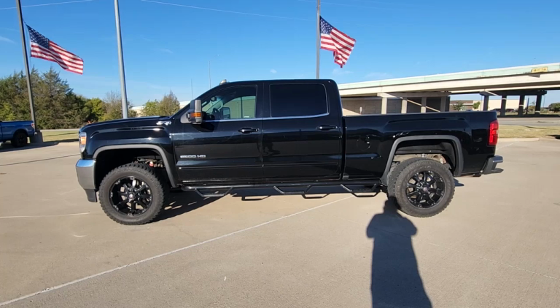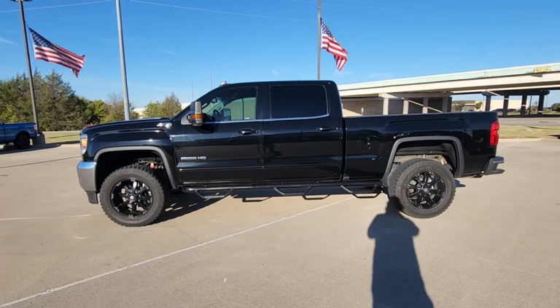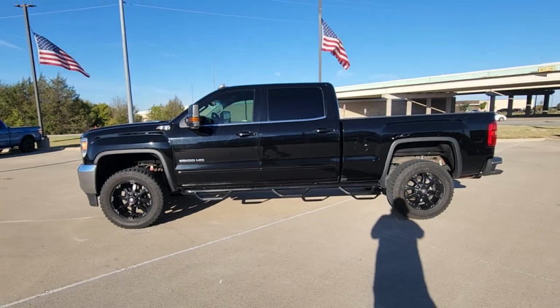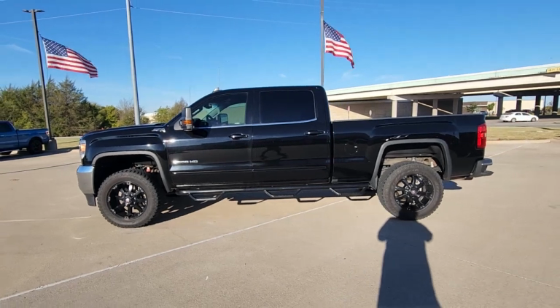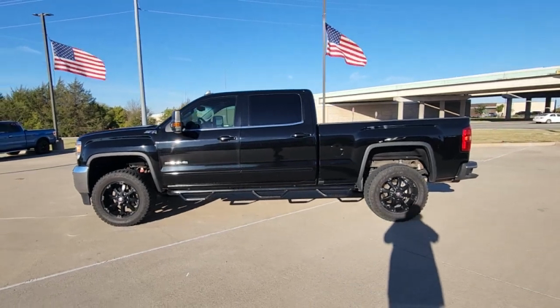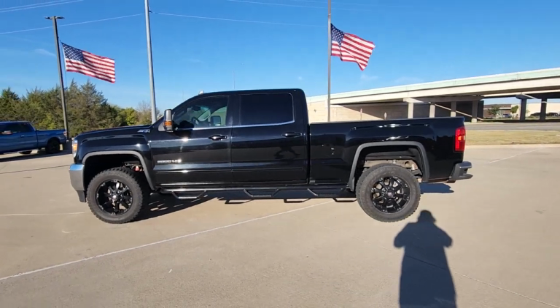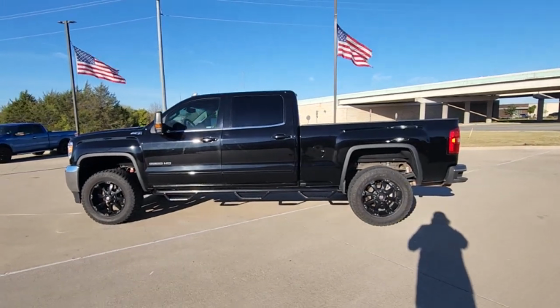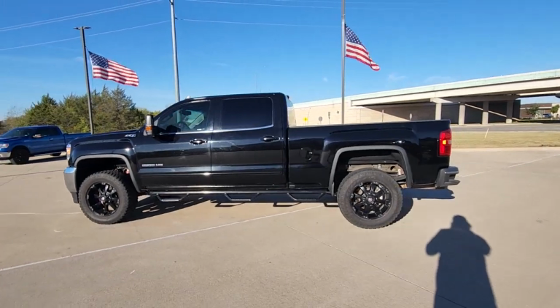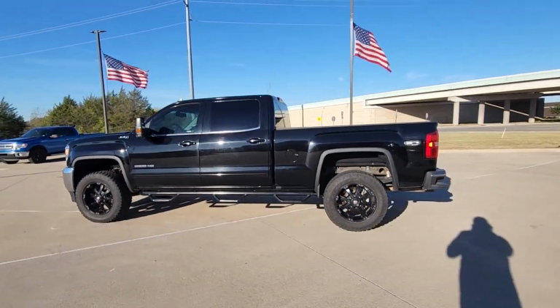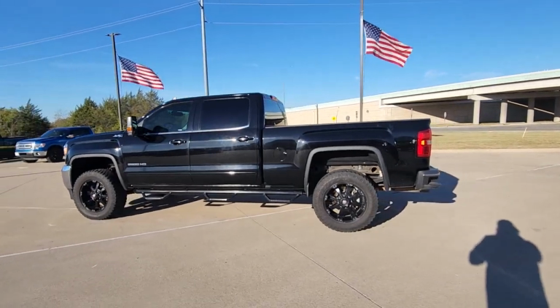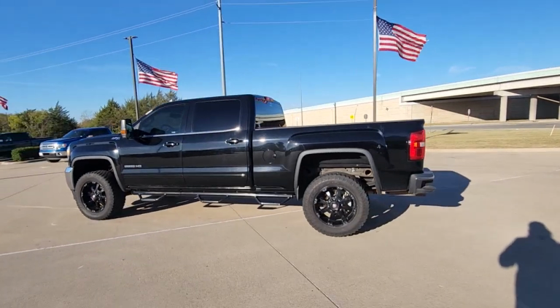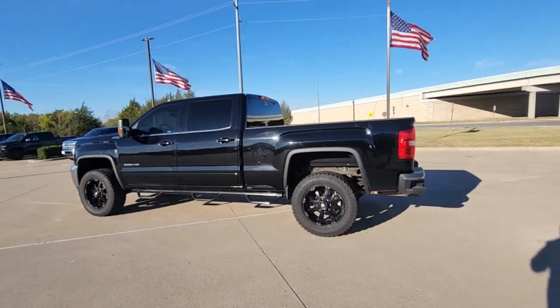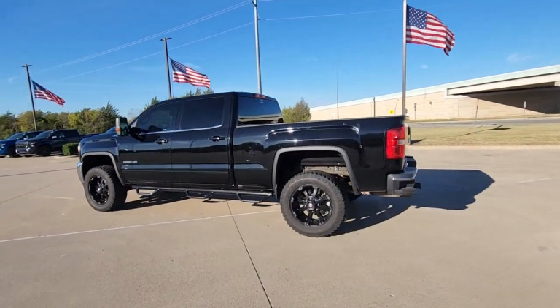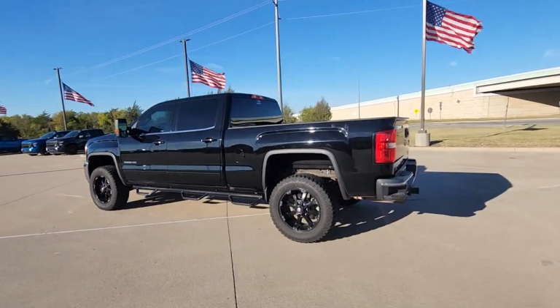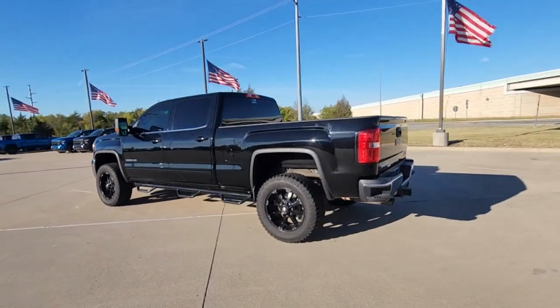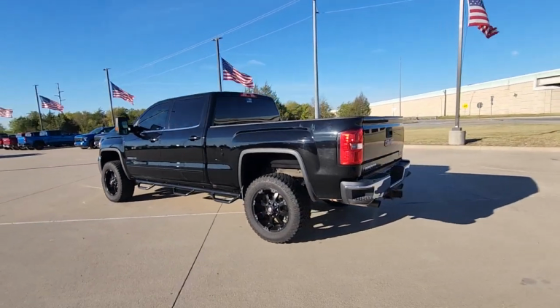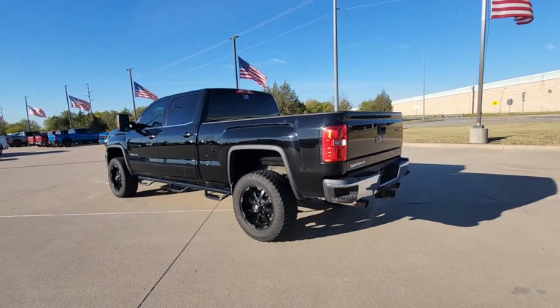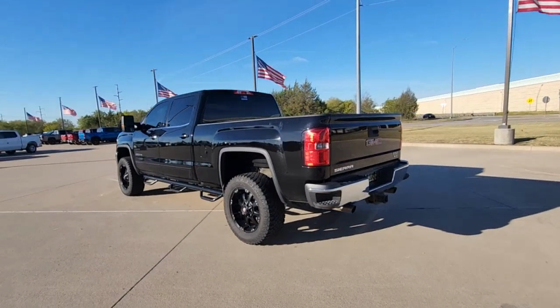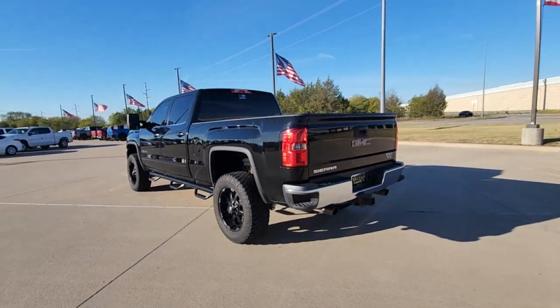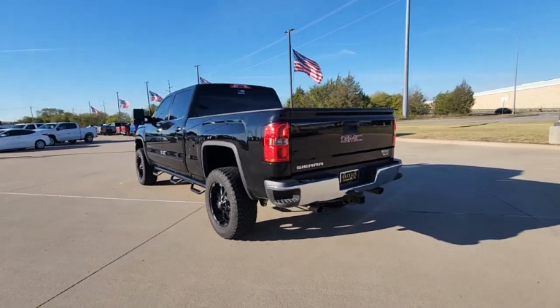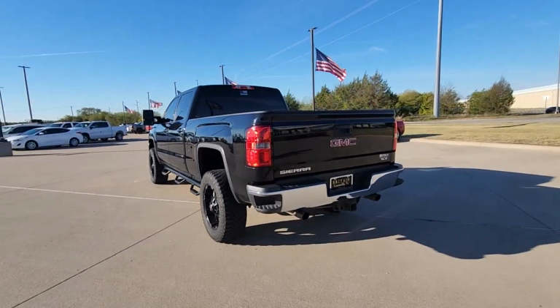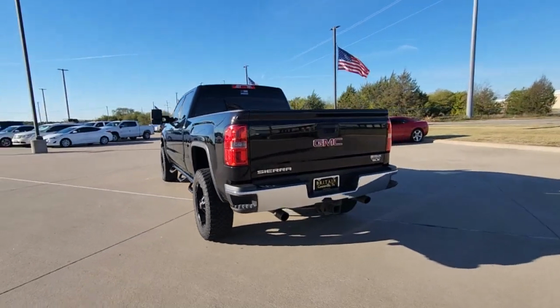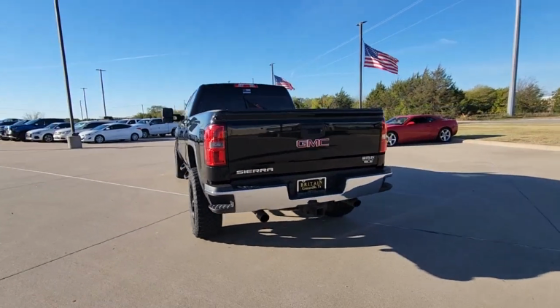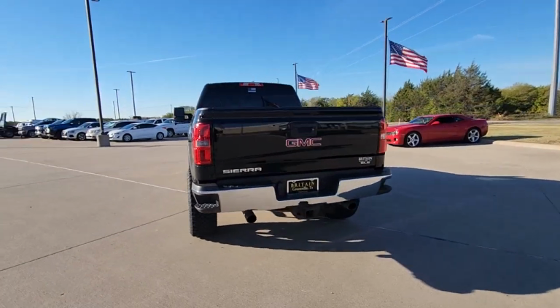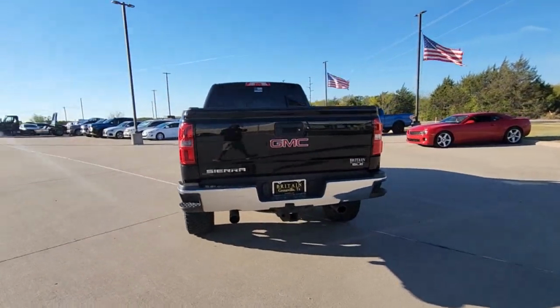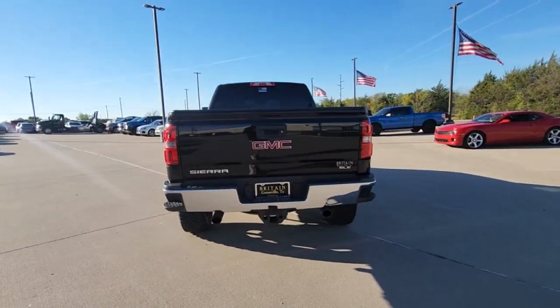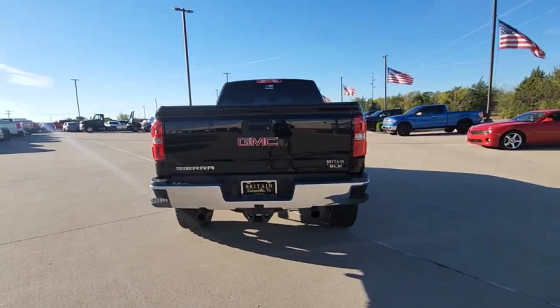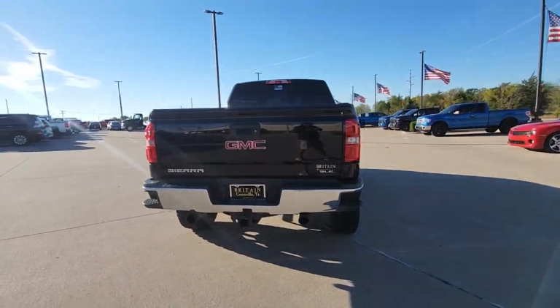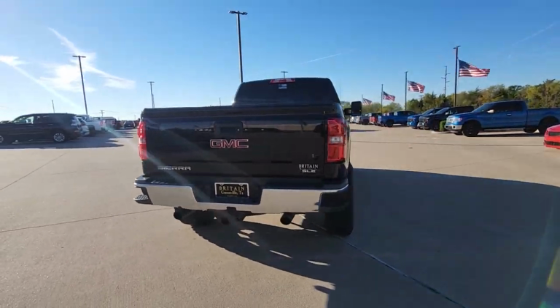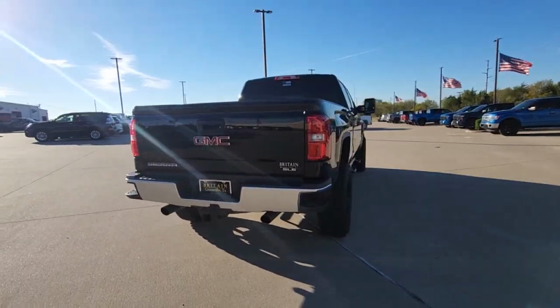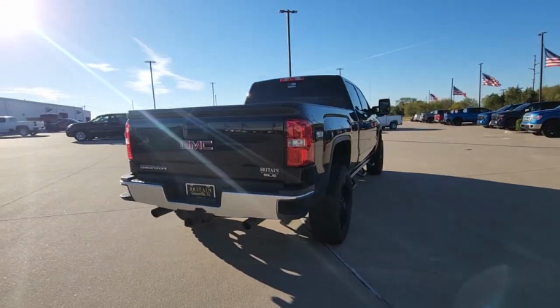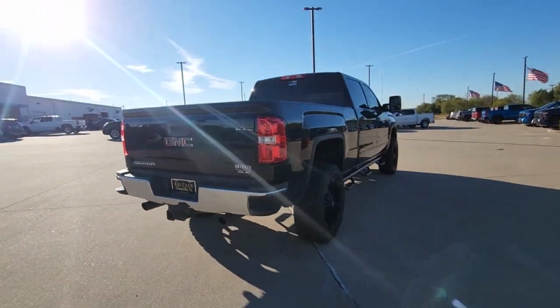Go home happy with the 2016 GMC Sierra. With less than 70,000 miles on the odometer, this vehicle provides excellent value.